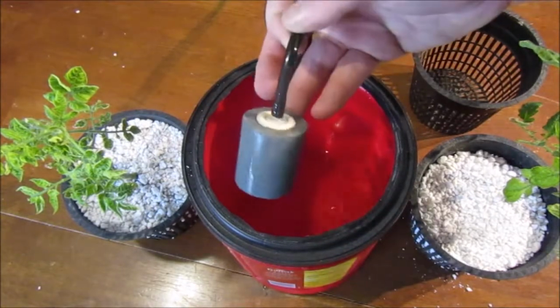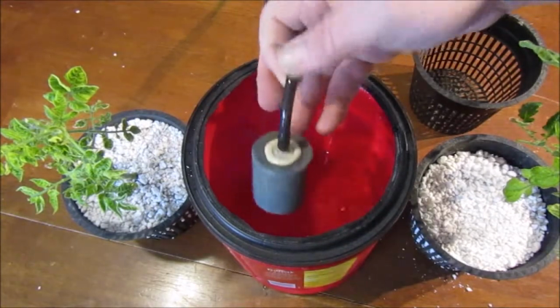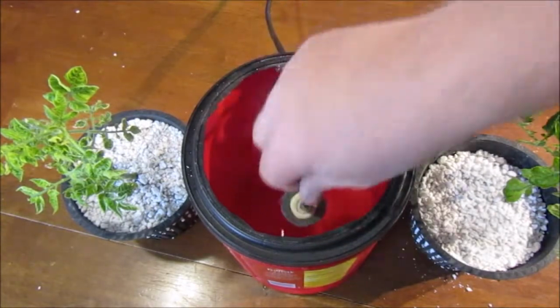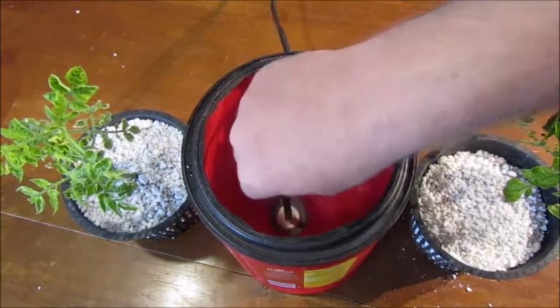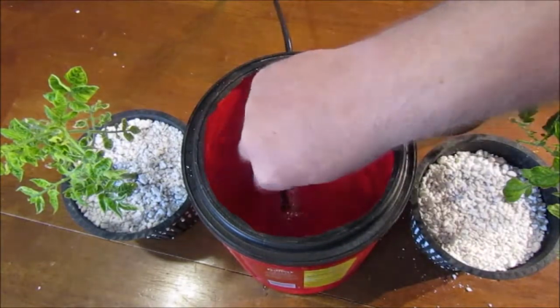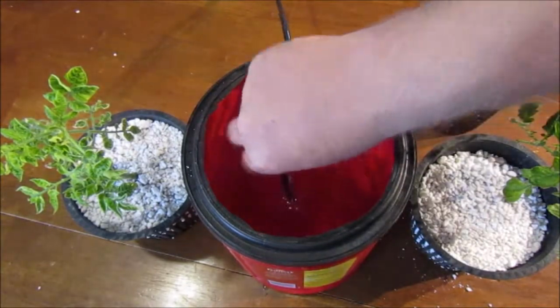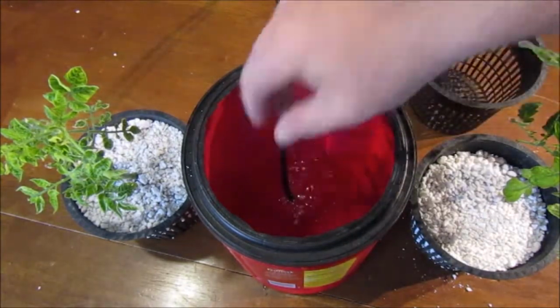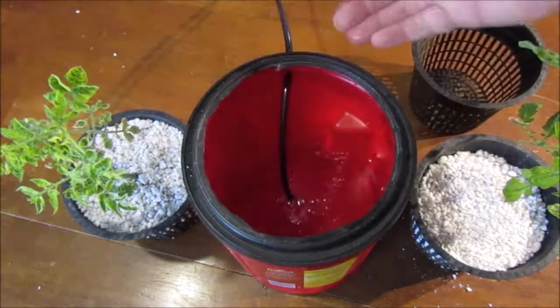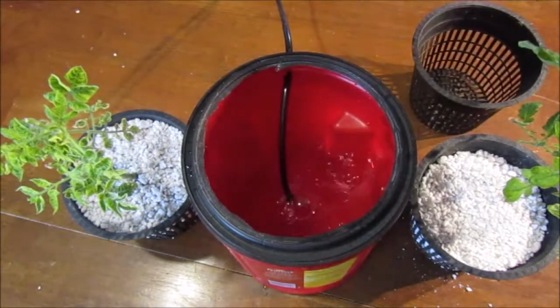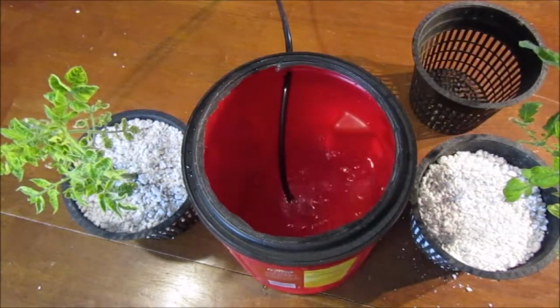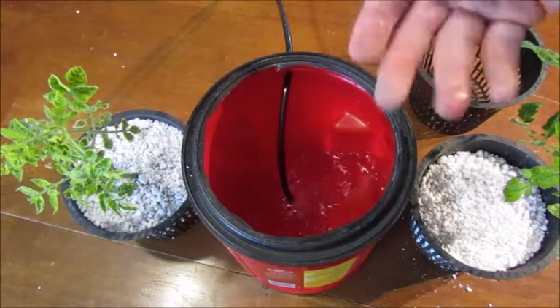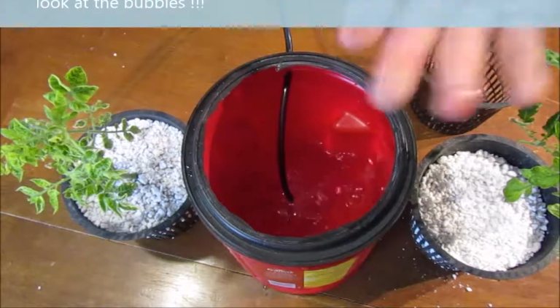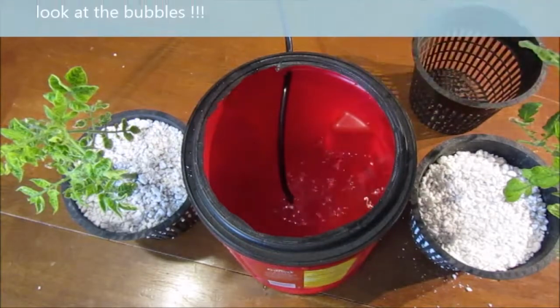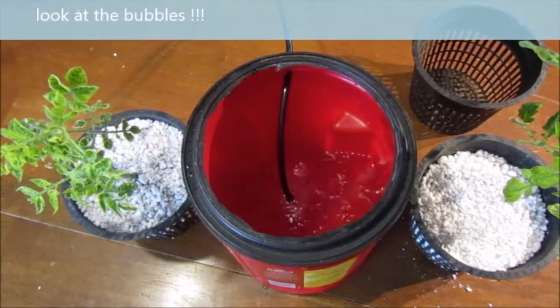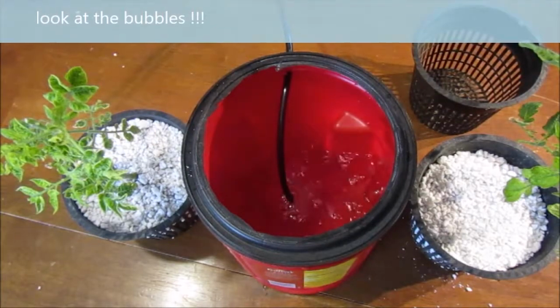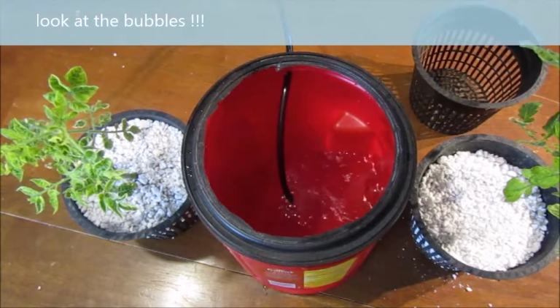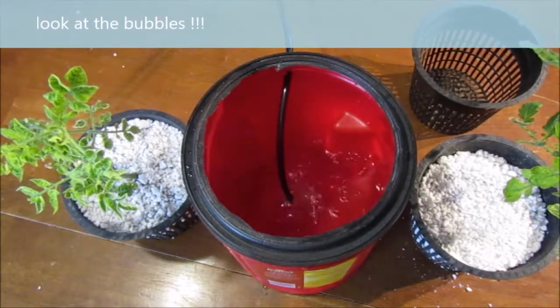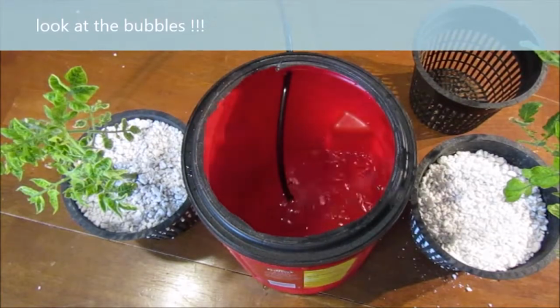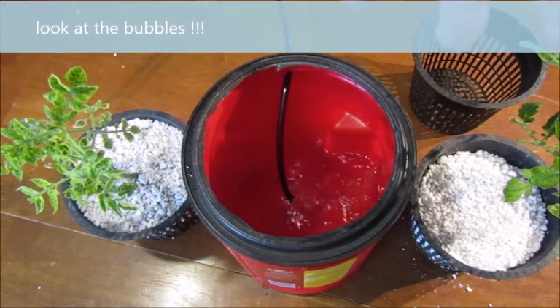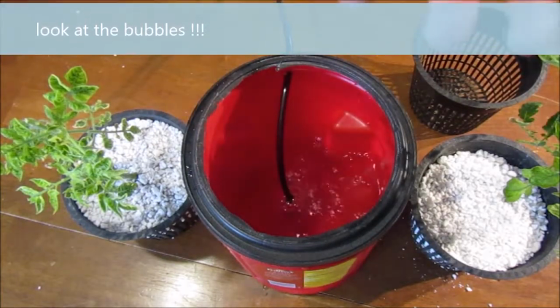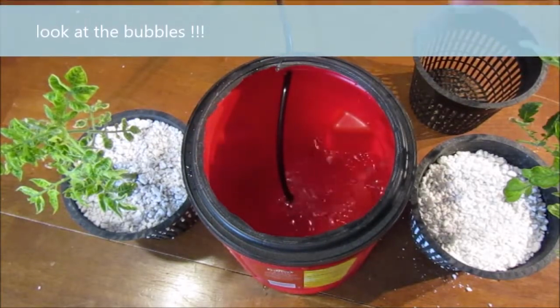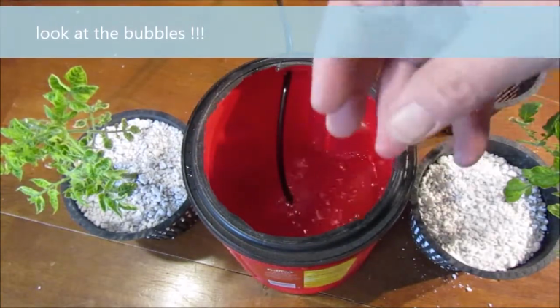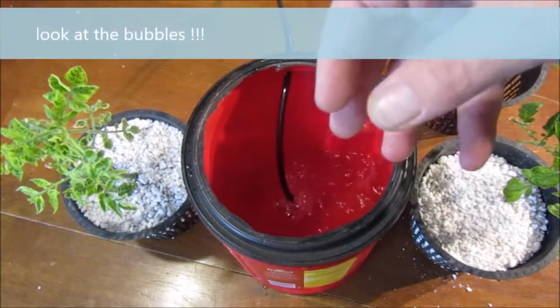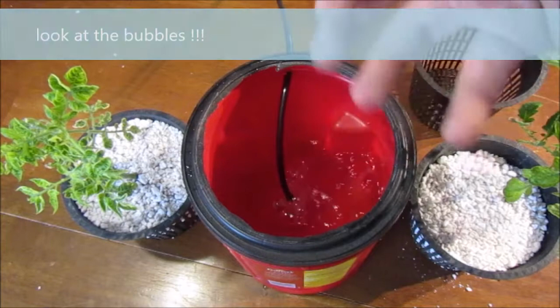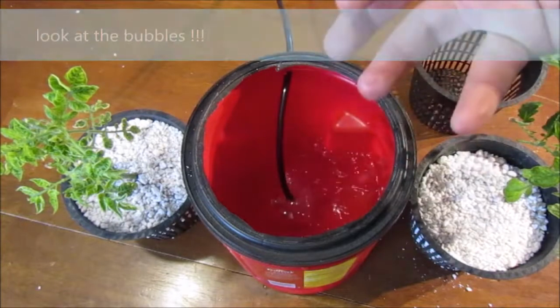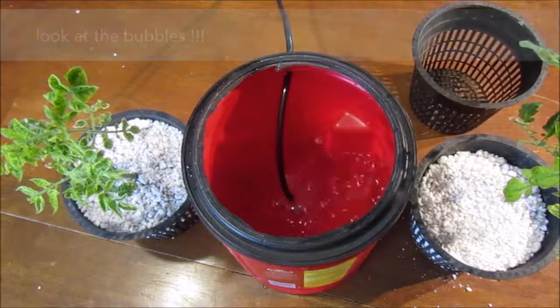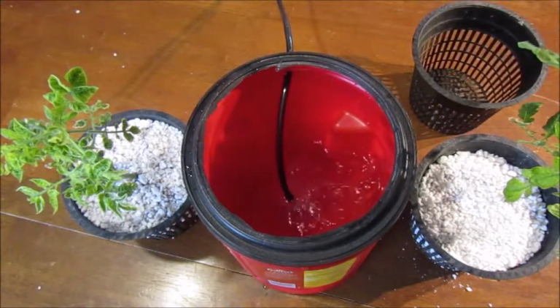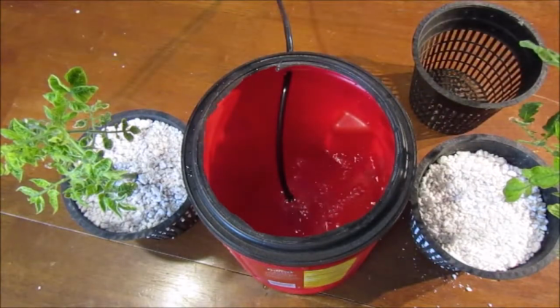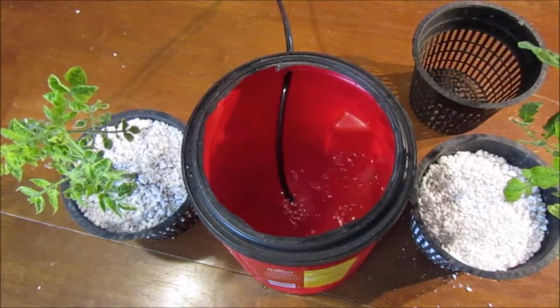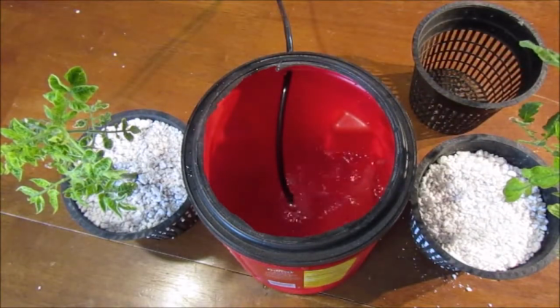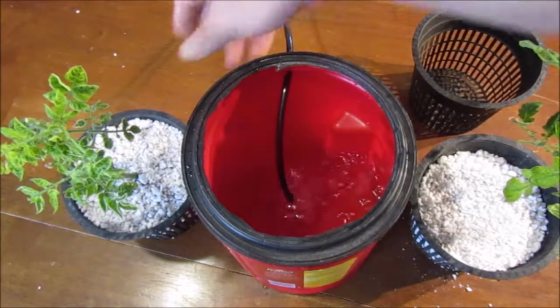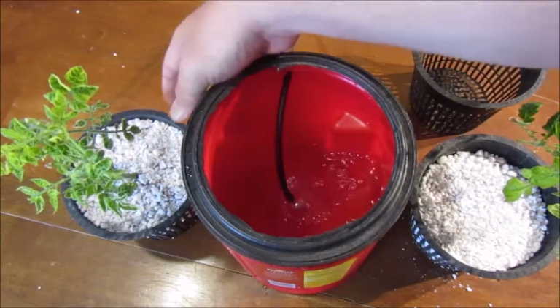The stone actually makes little tiny bubbles which will circulate the water and put air into it. So when the roots go down there, they're going to get a bunch of air and water at the same time.